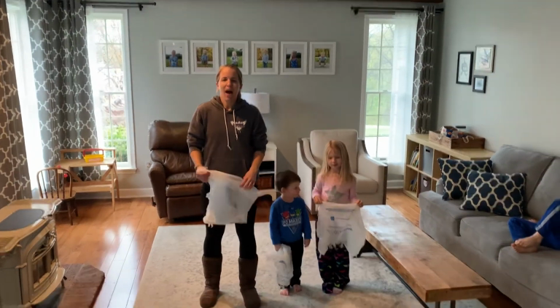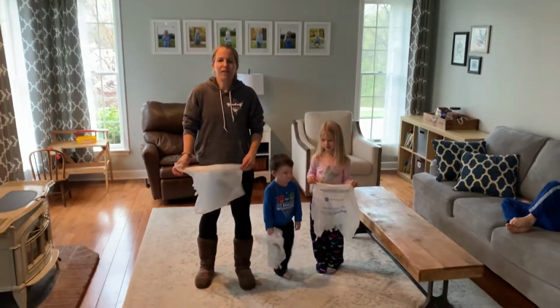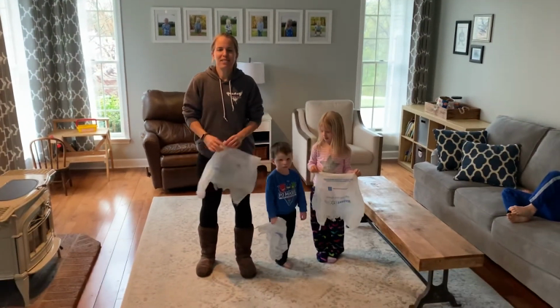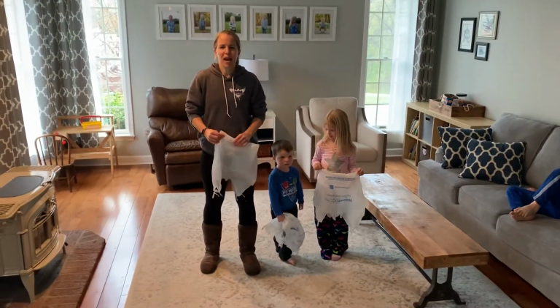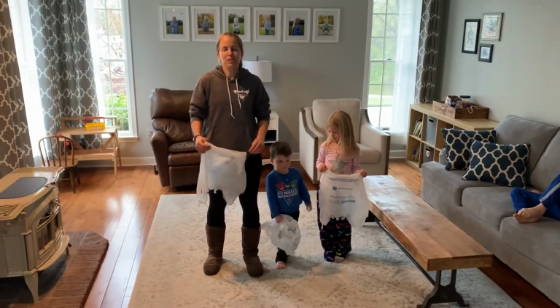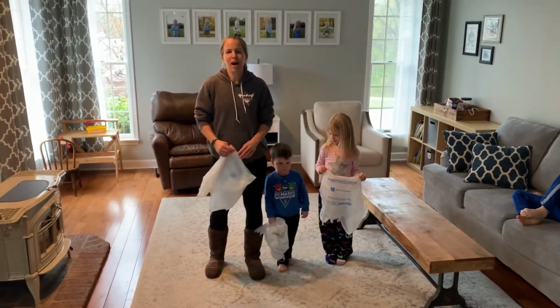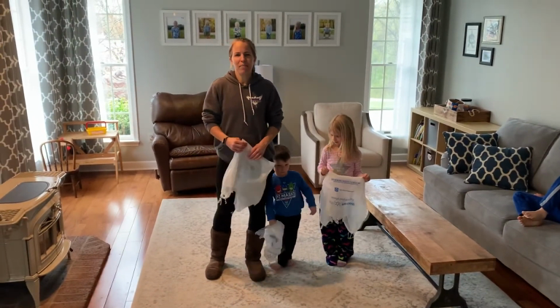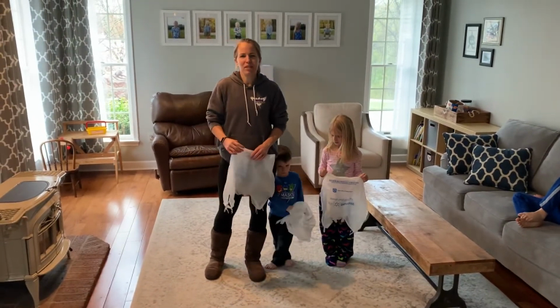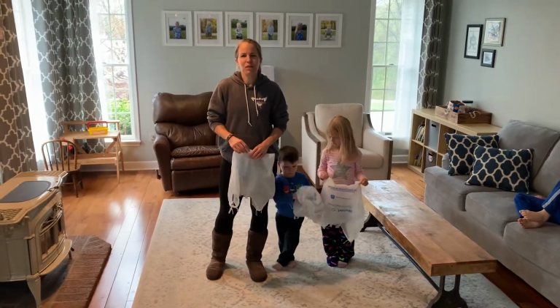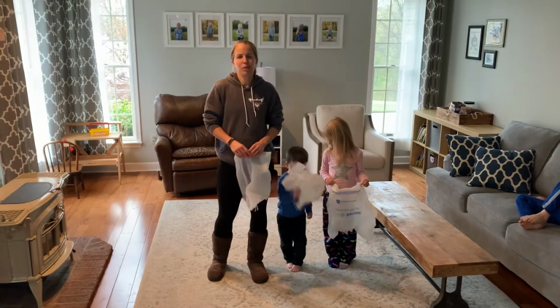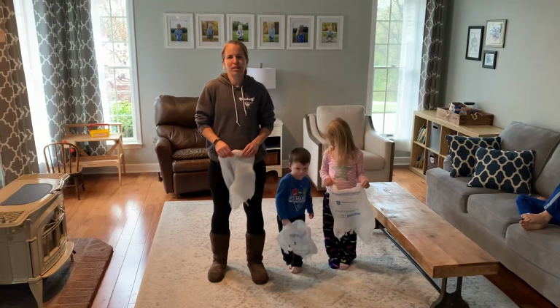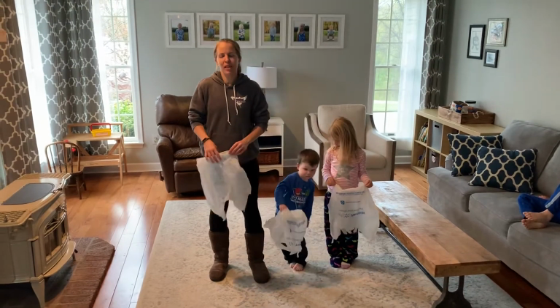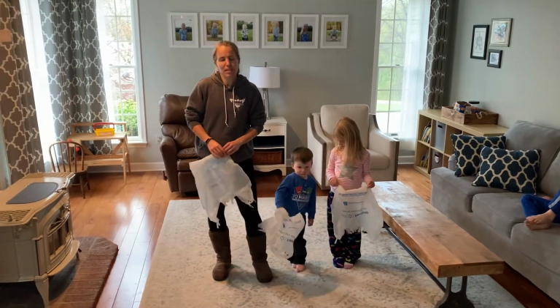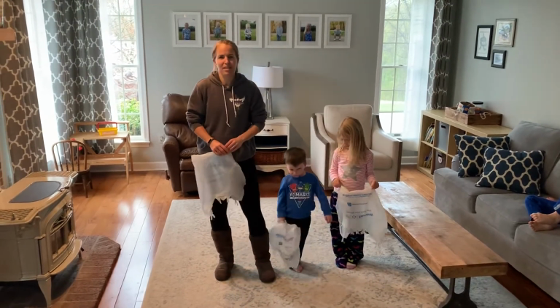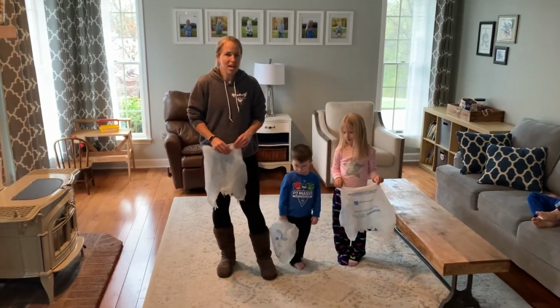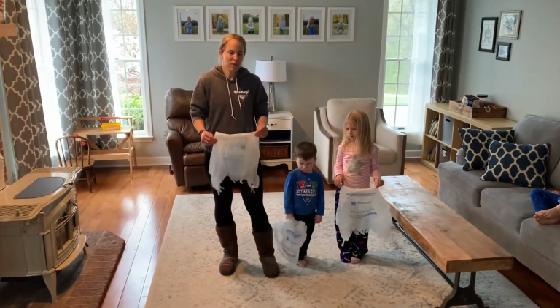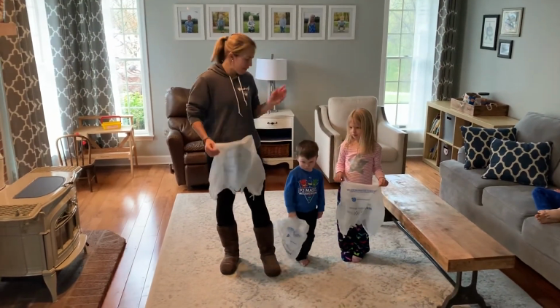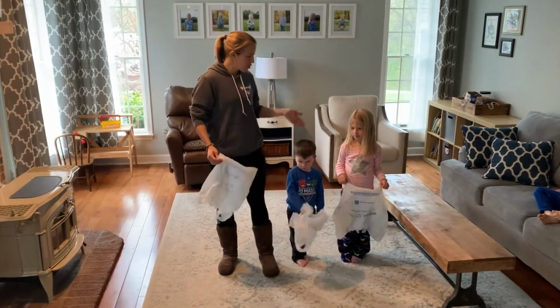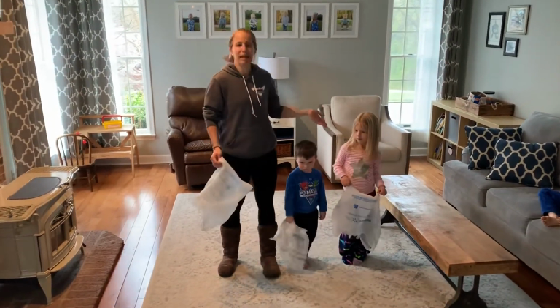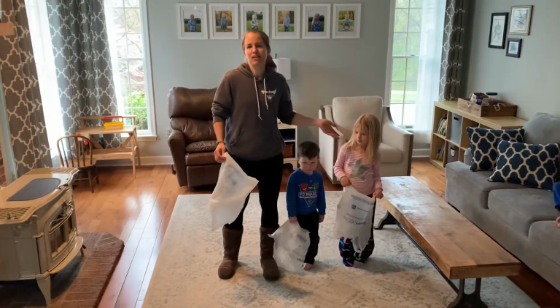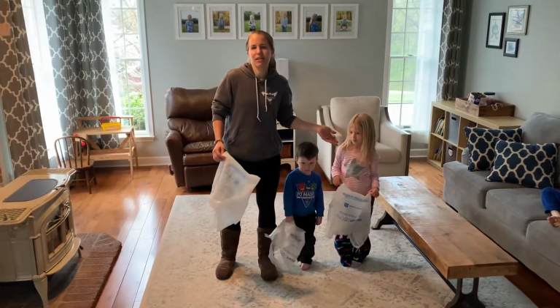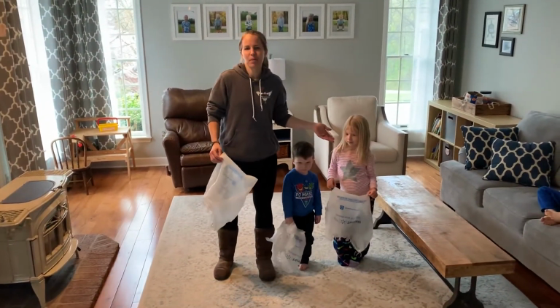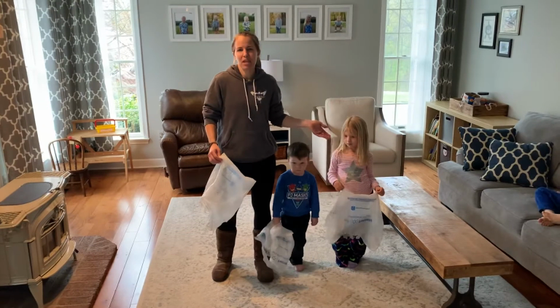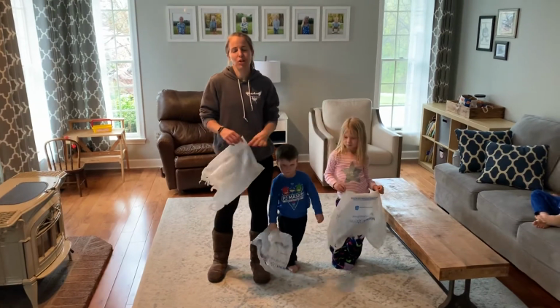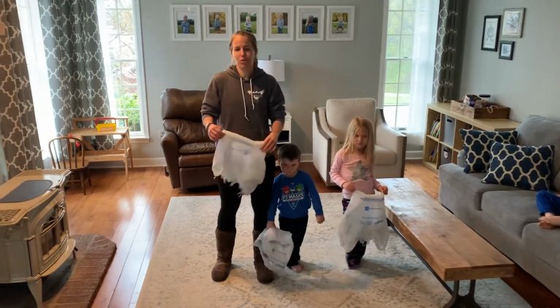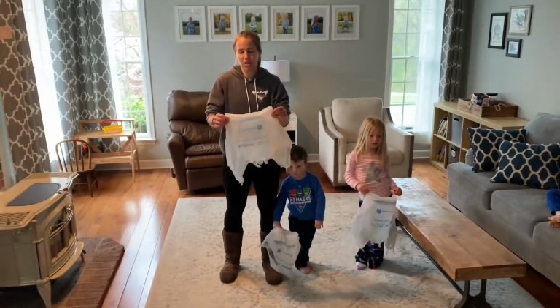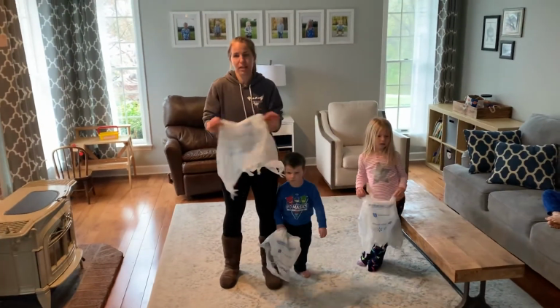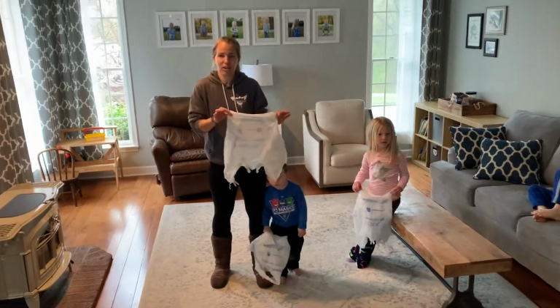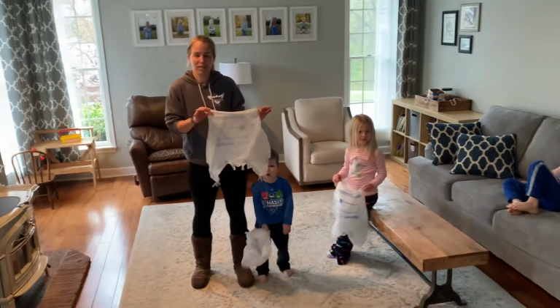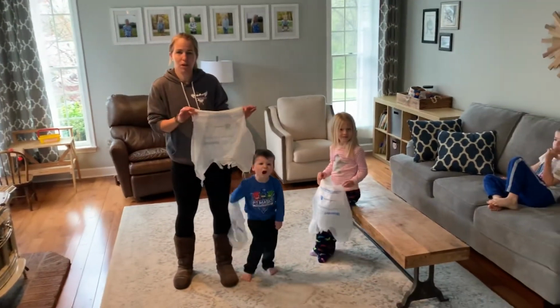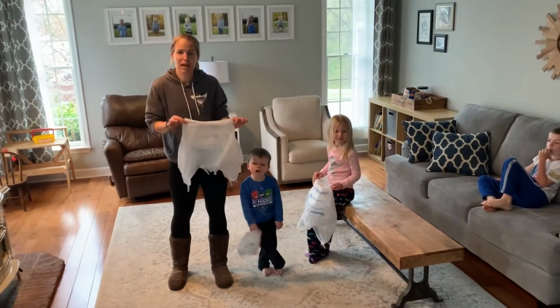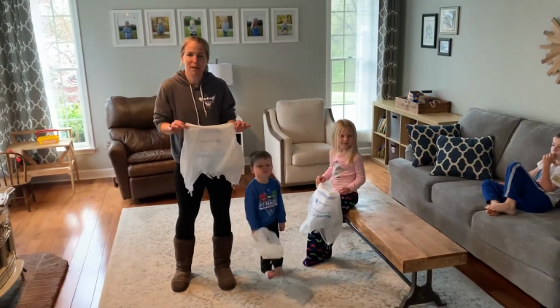Hi friends! I hope you're doing well. I miss you. I hope you had fun with last week's lesson. This week I have Andrew and Regan here, and they're going to help me show you some fun throwing and catching activities with our plastic bags.